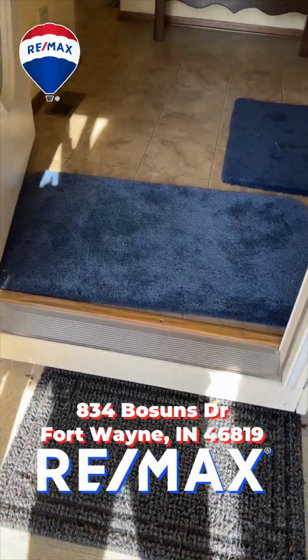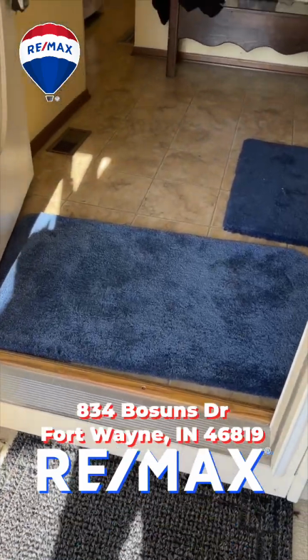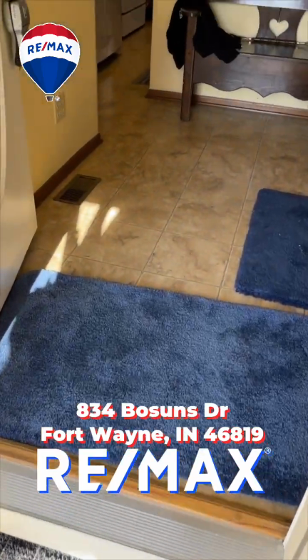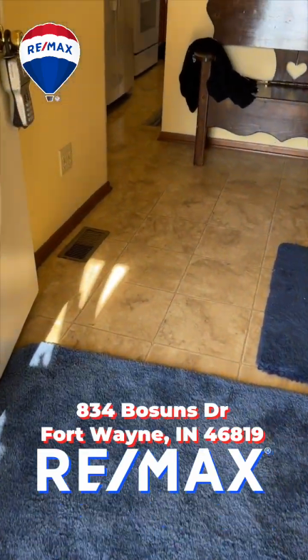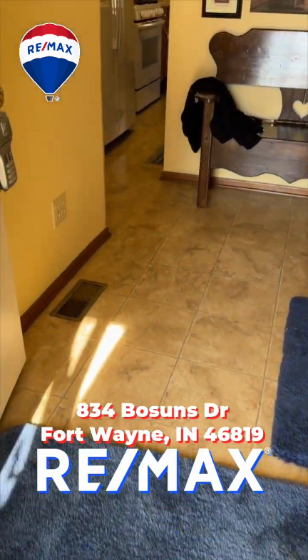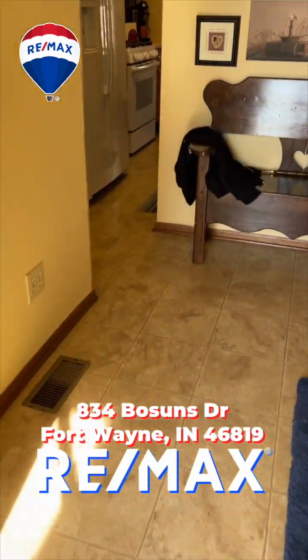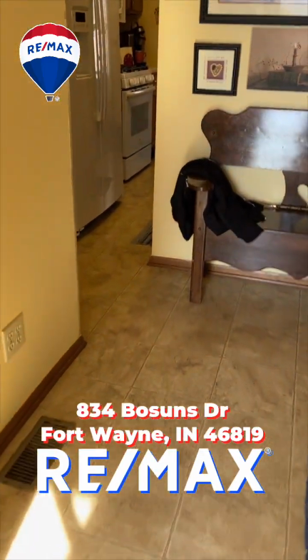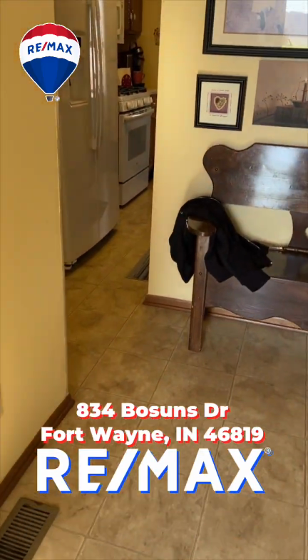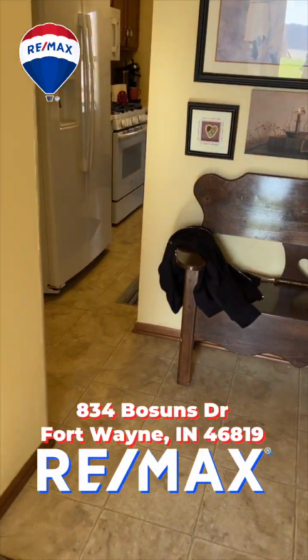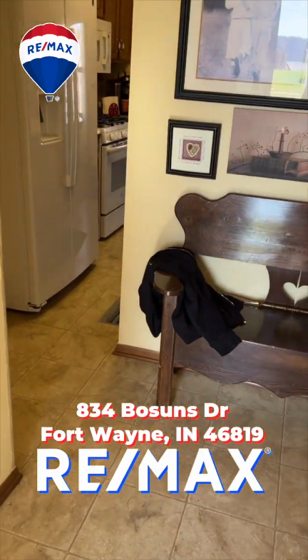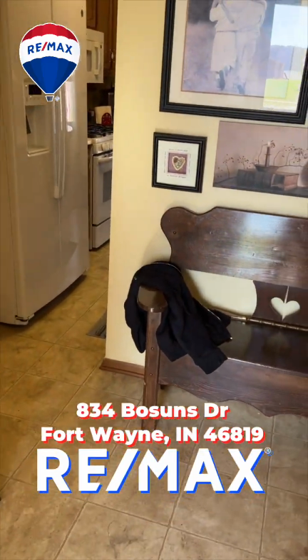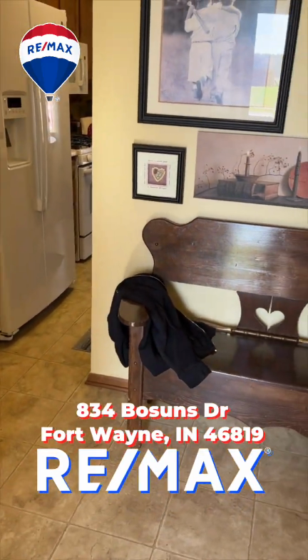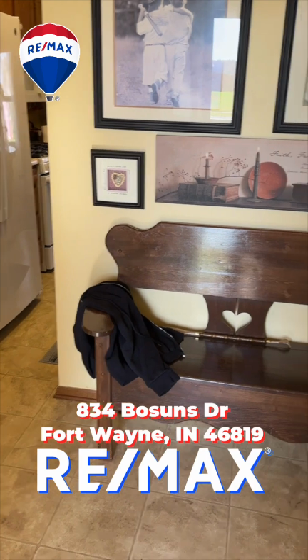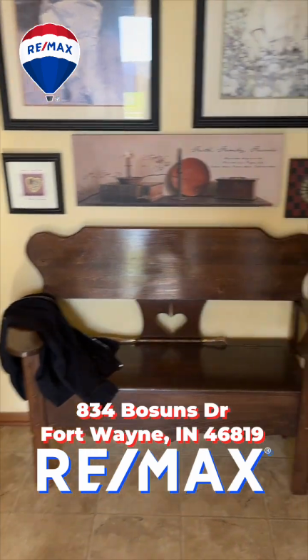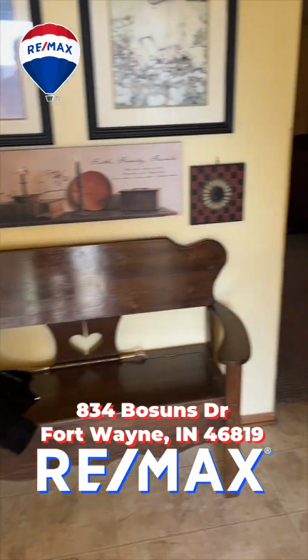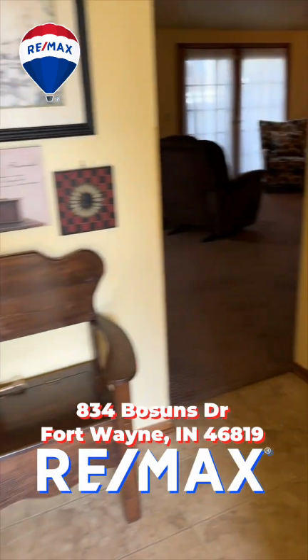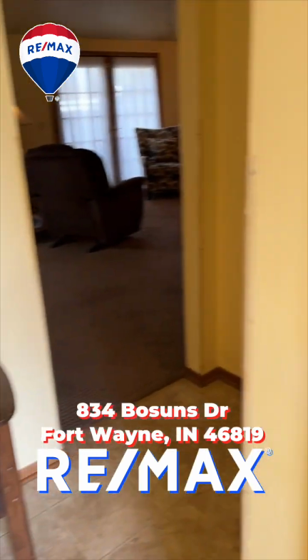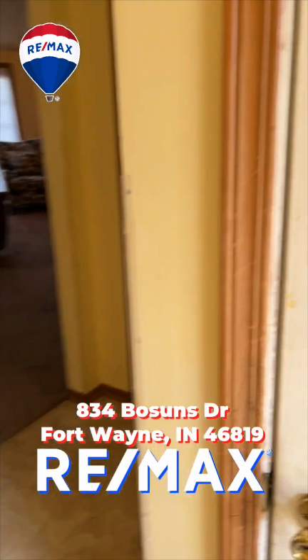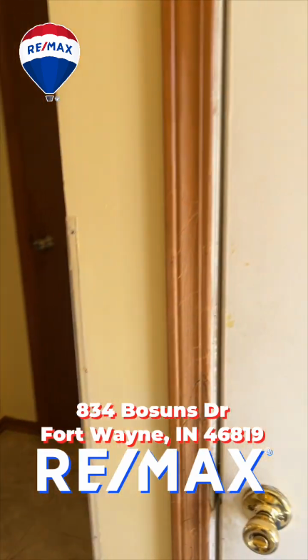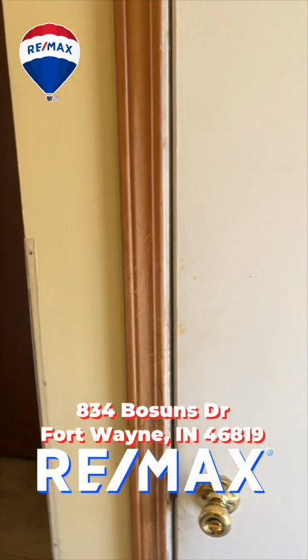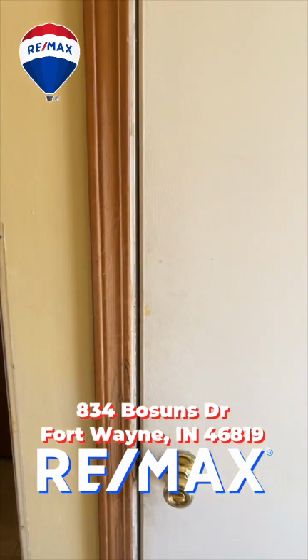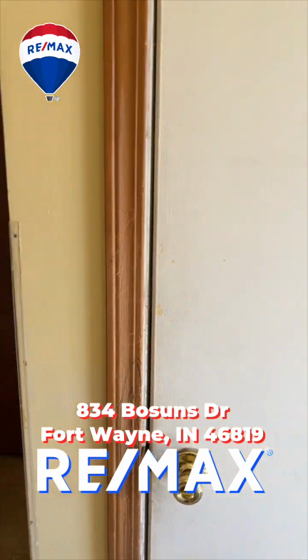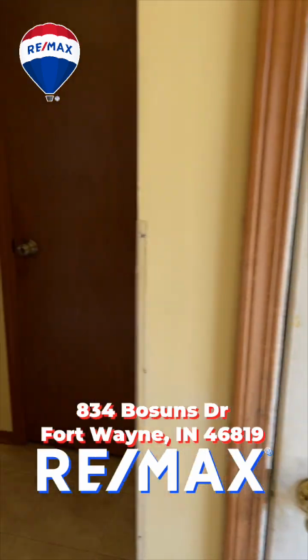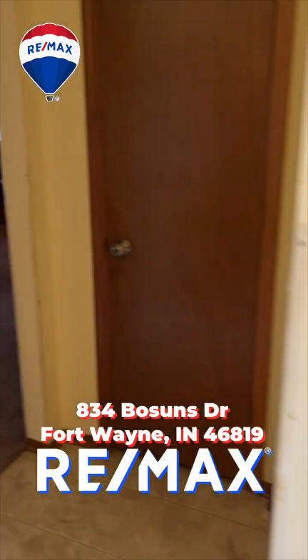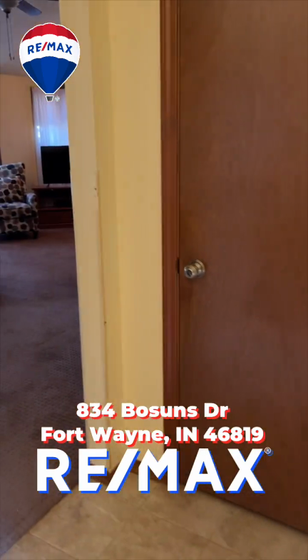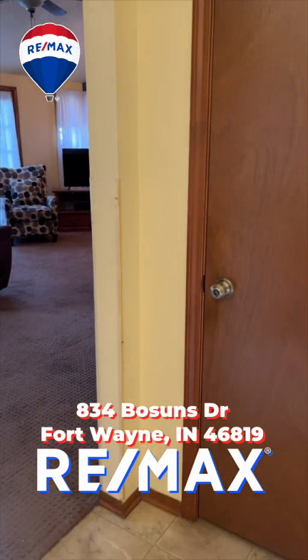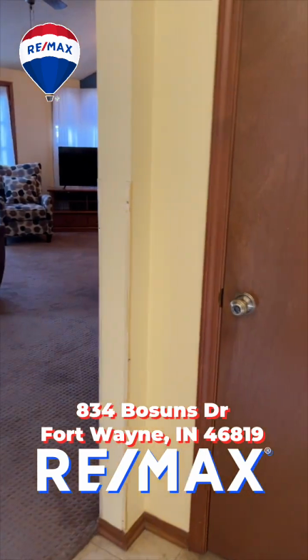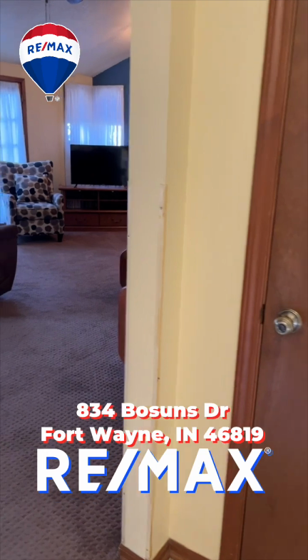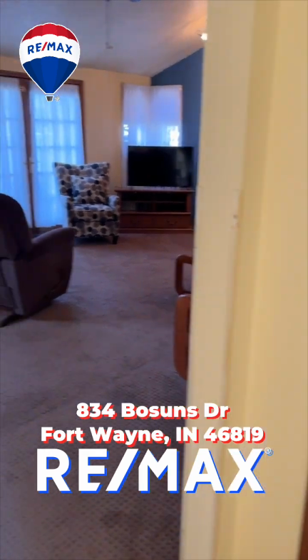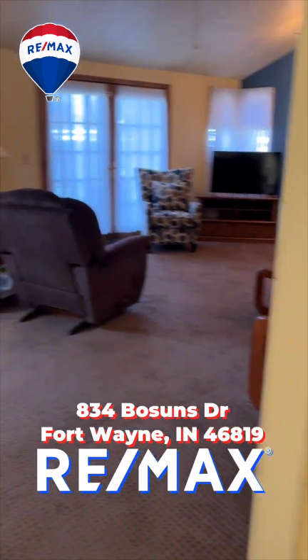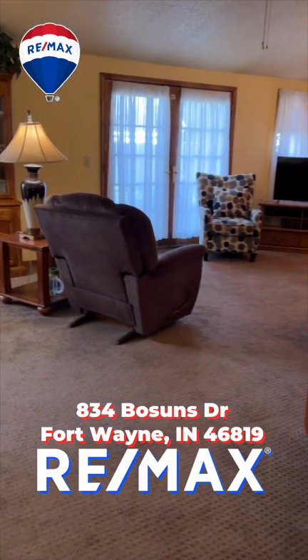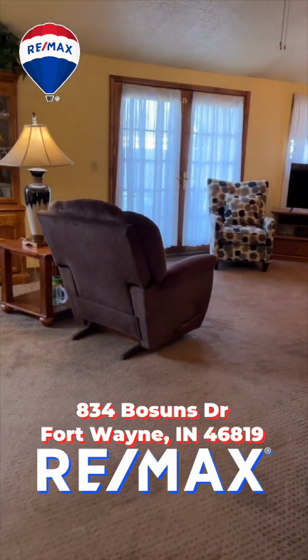Moving into the house now. This is kind of your foyer area. Garage access right there, and a nice little coat closet moving into the living room.